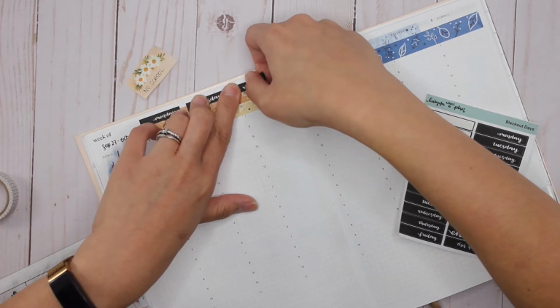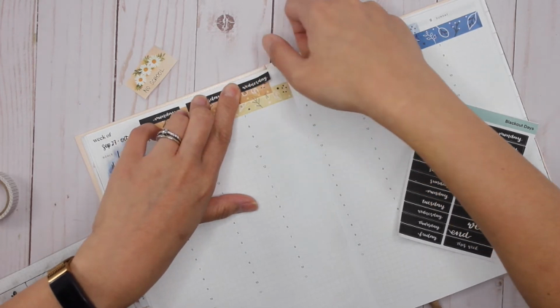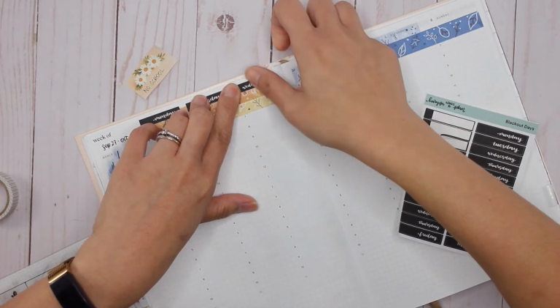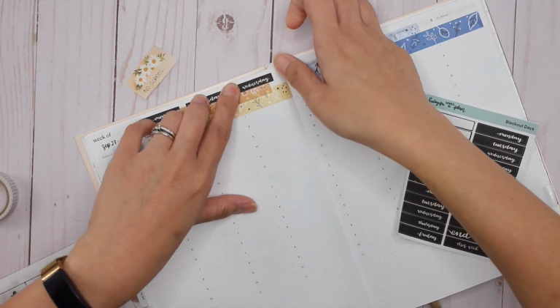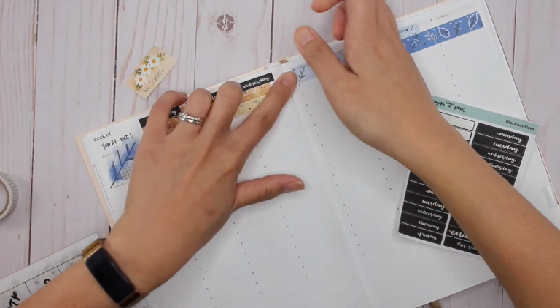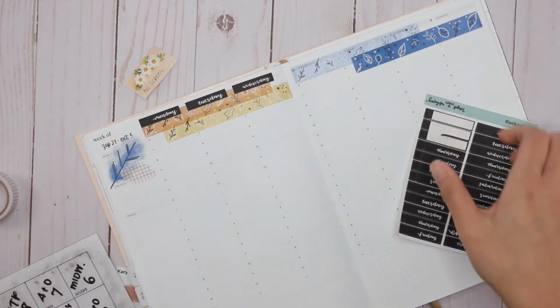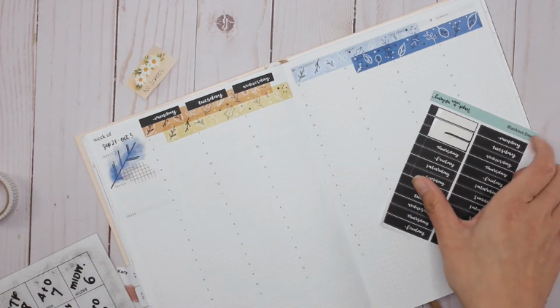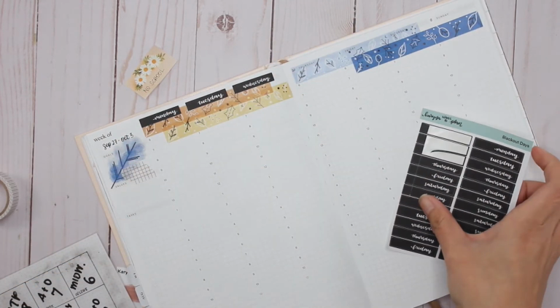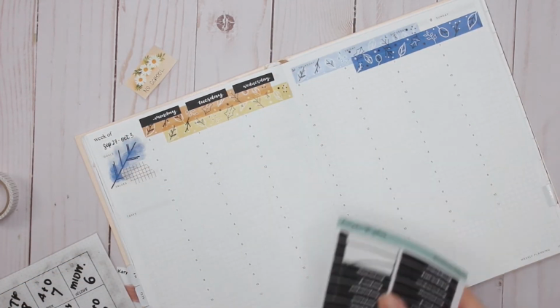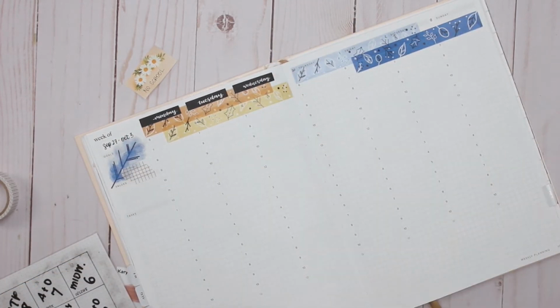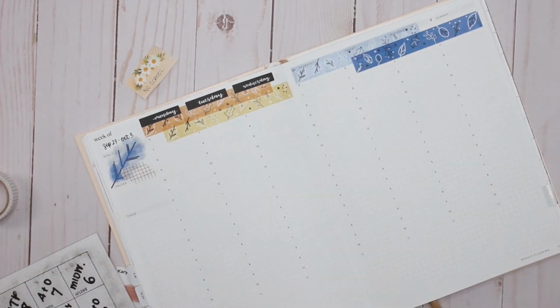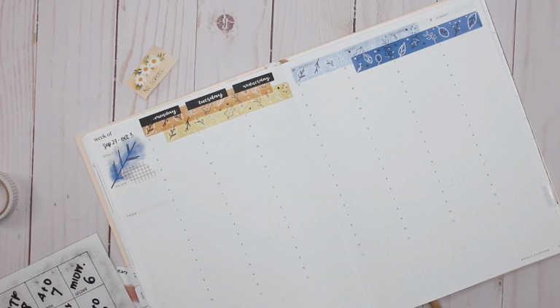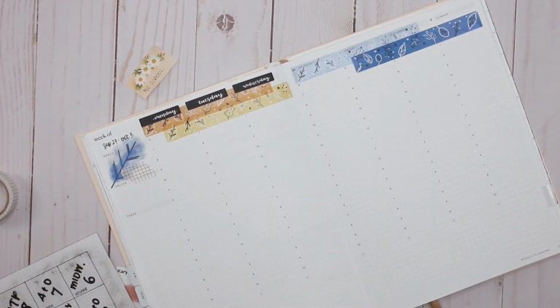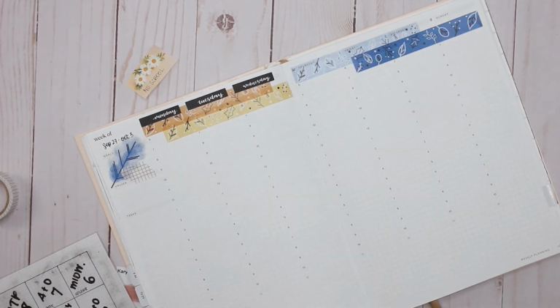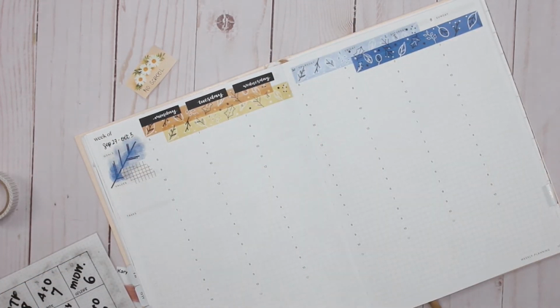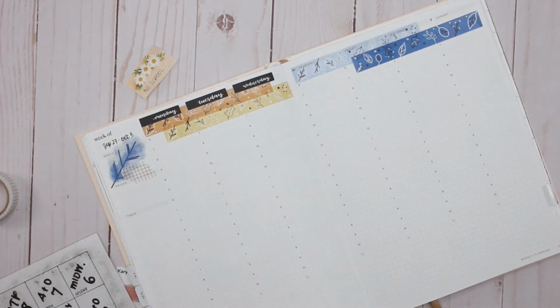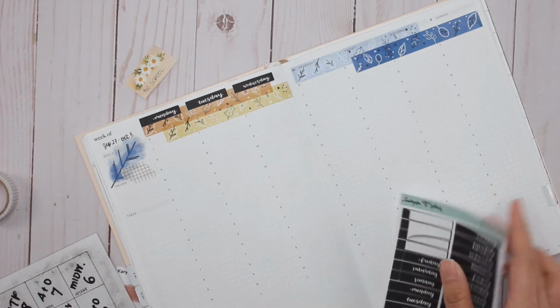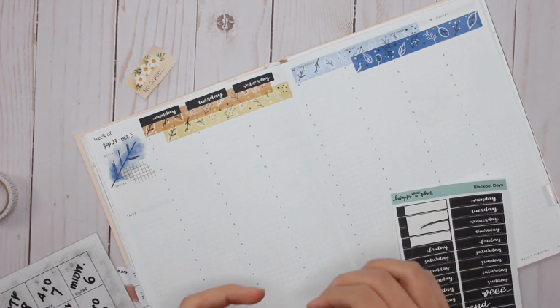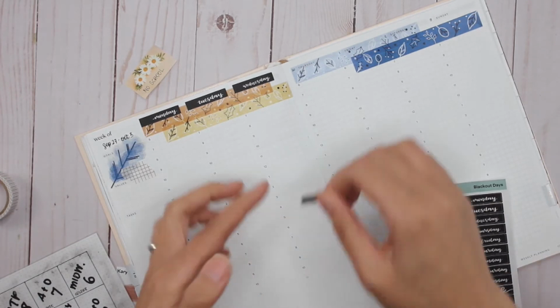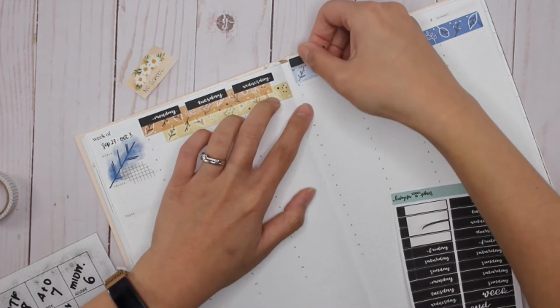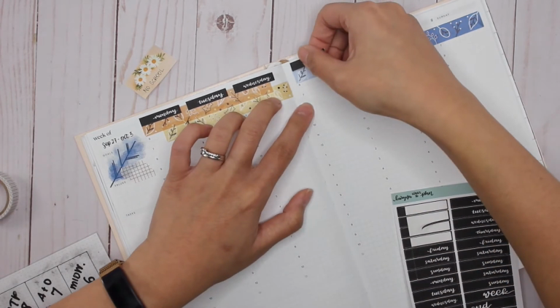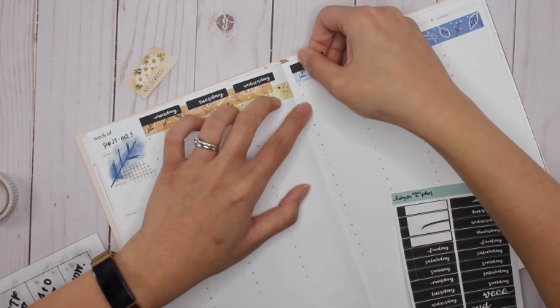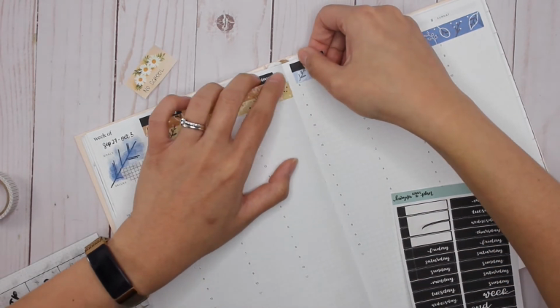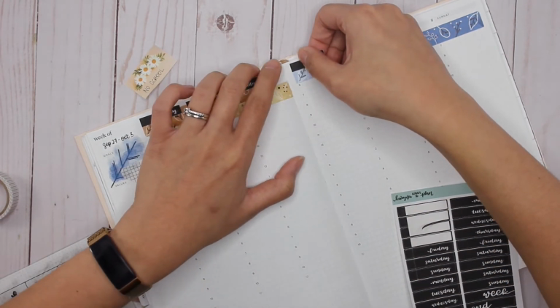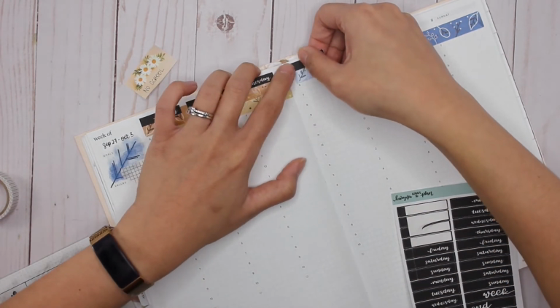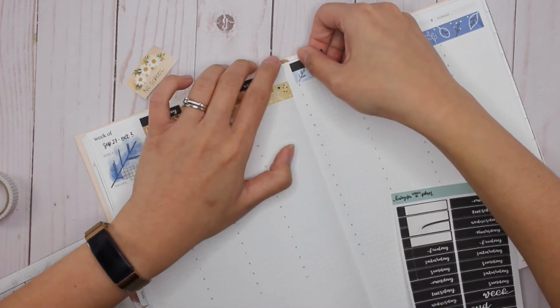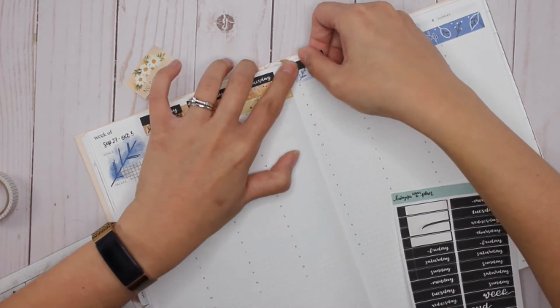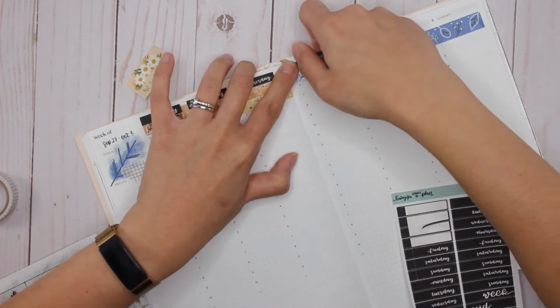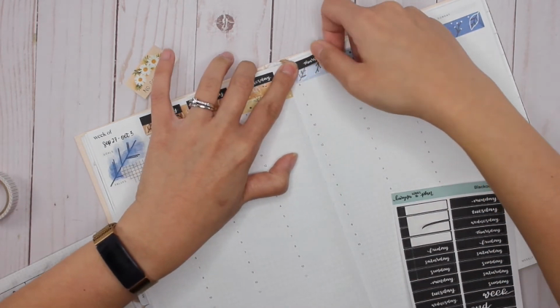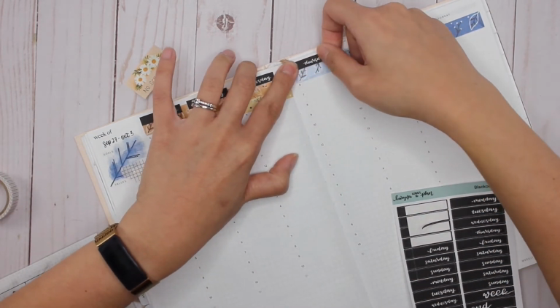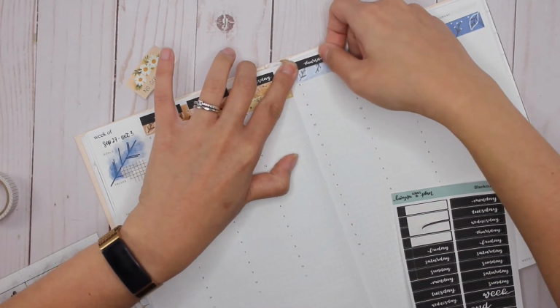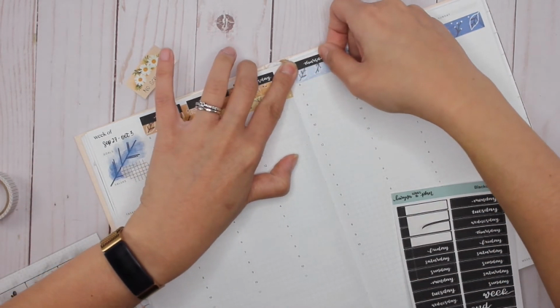I really like the blackout days with the black combined with the washi strips.